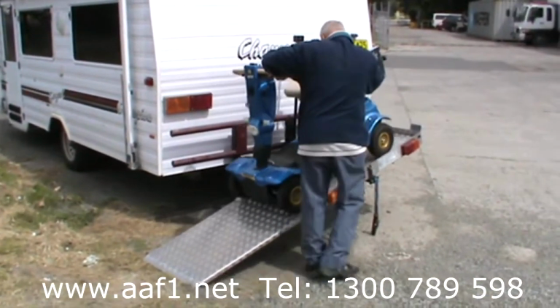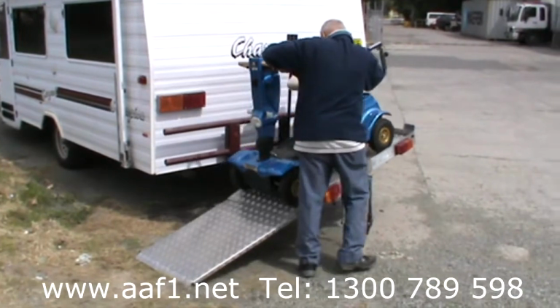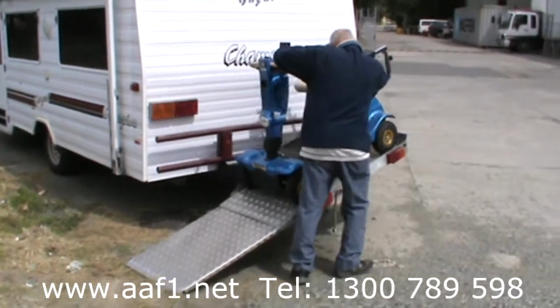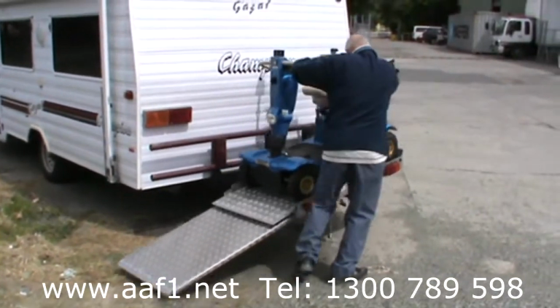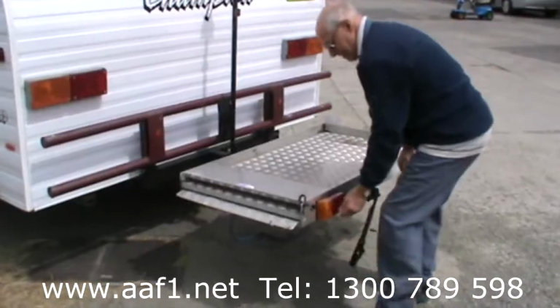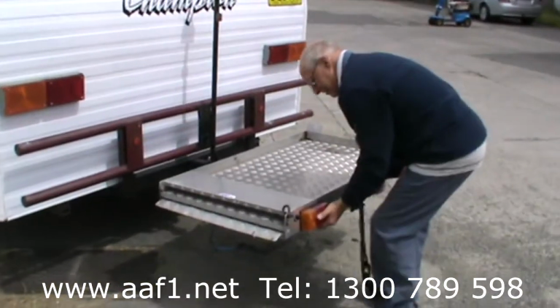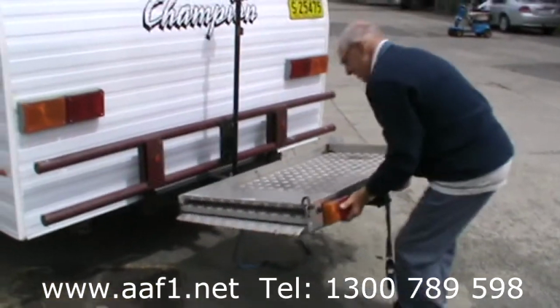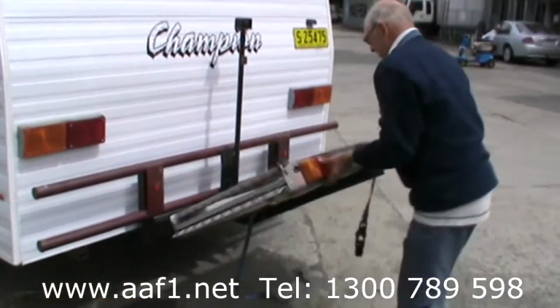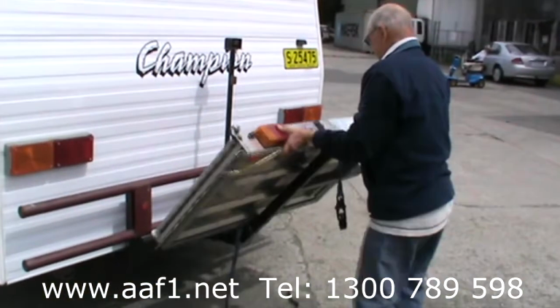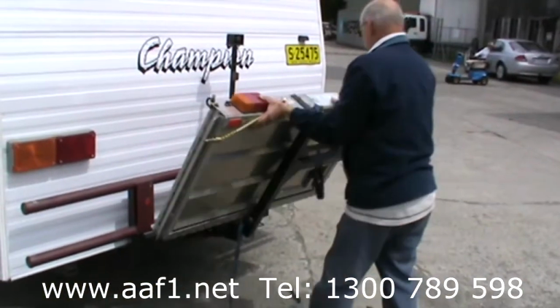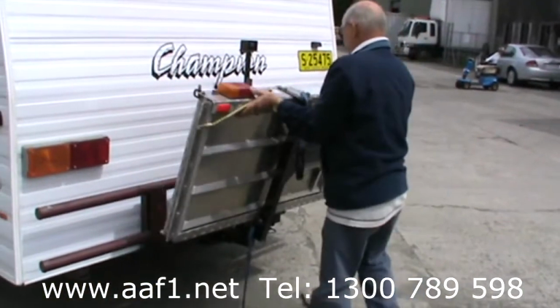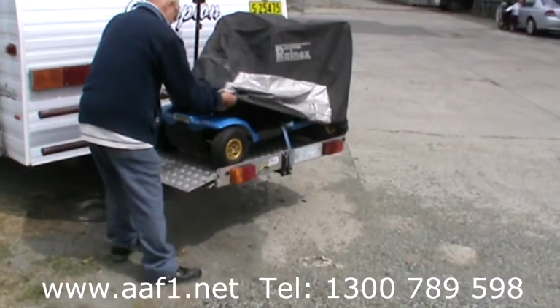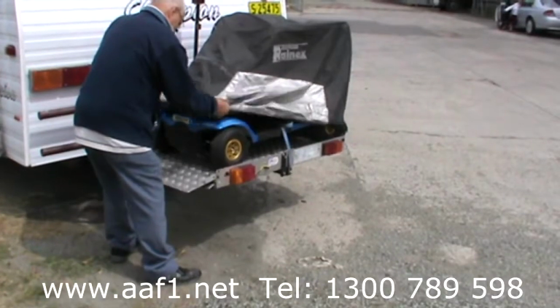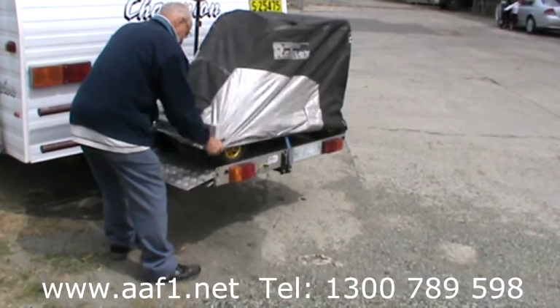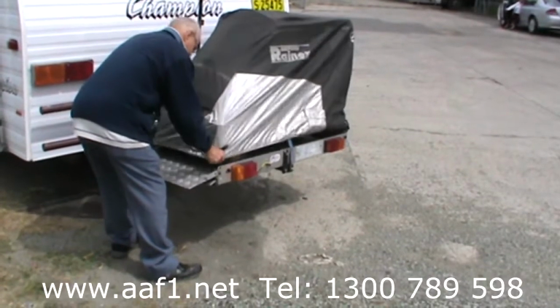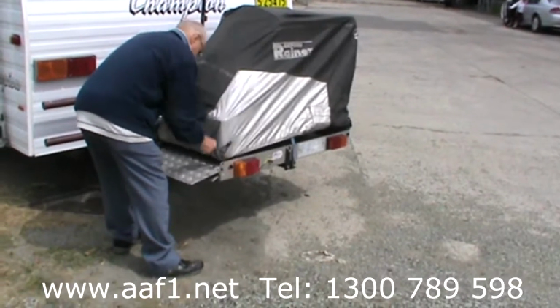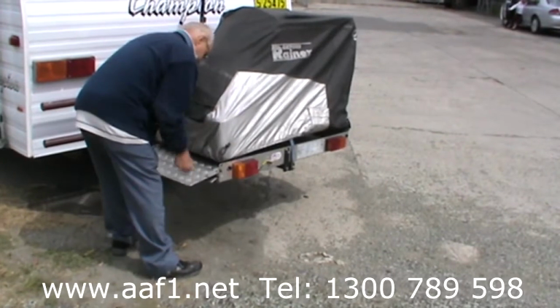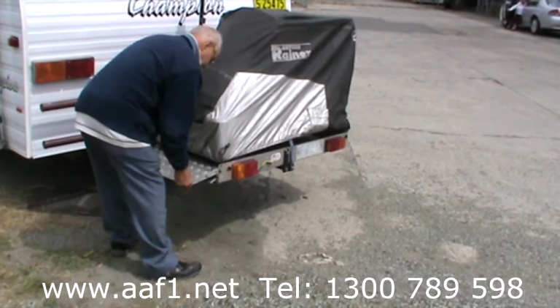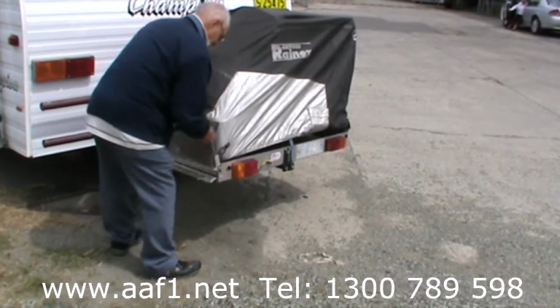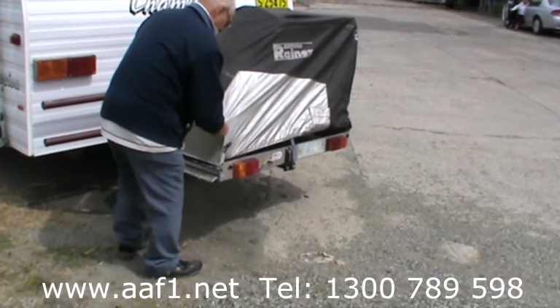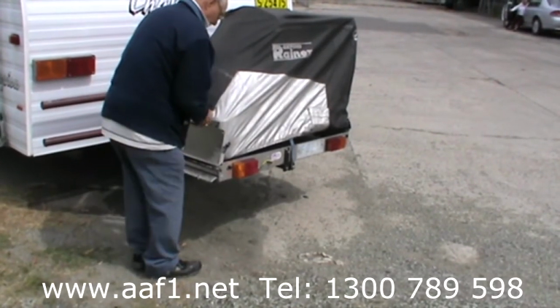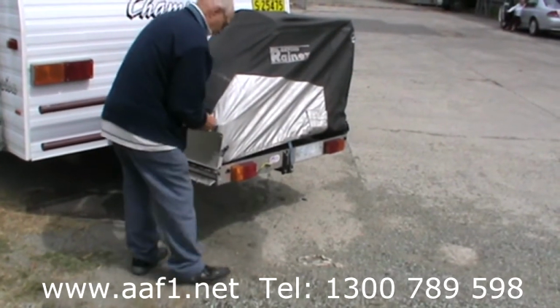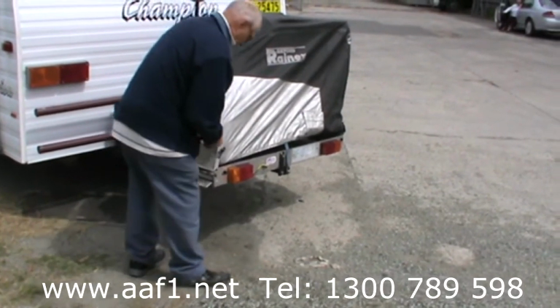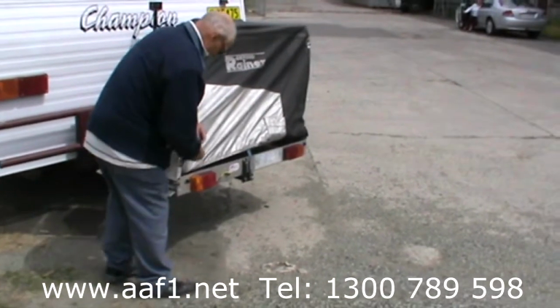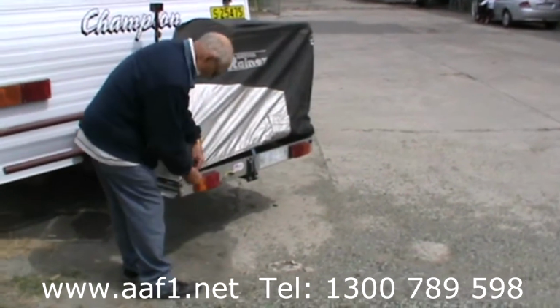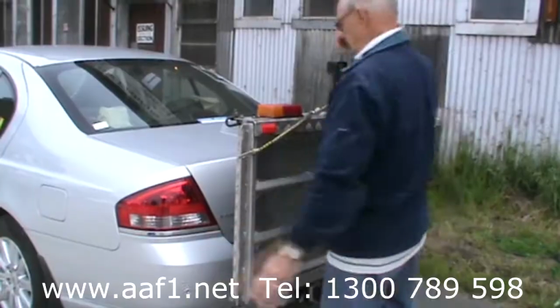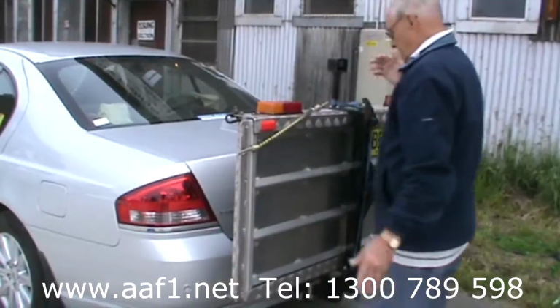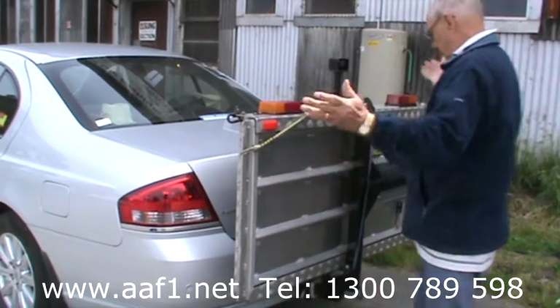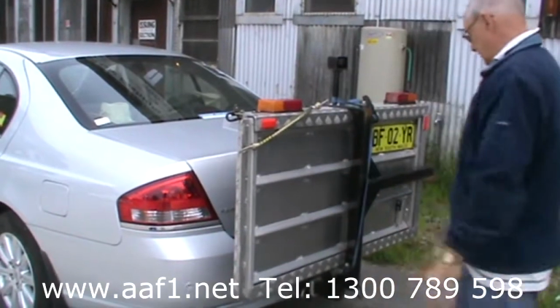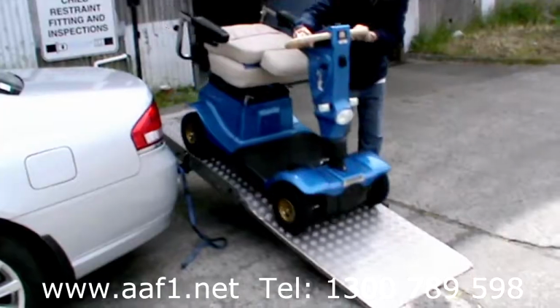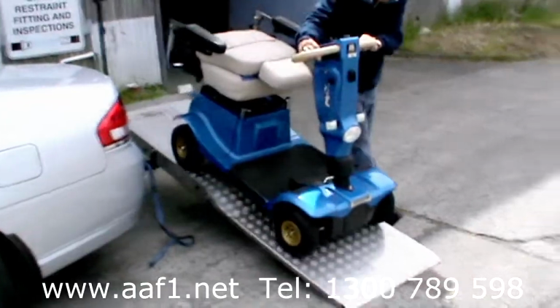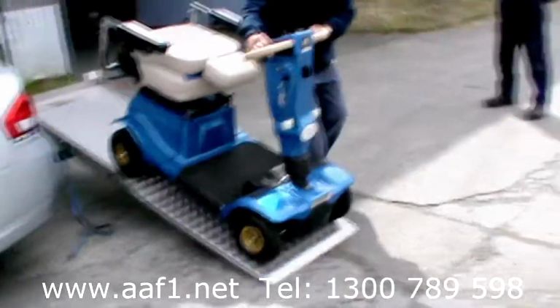The Scada will fold up out of the way when not being used. We also supply UV weatherproof tie-down cover to protect your wheels when in transit. It's simple, easy to use. Scooter transport equals freedom and independence.